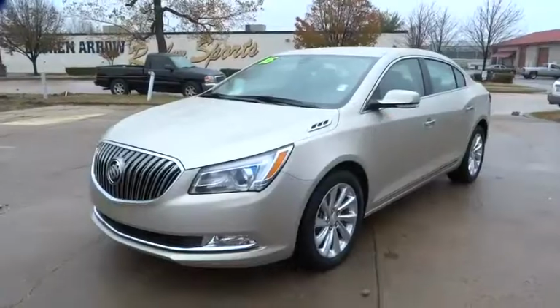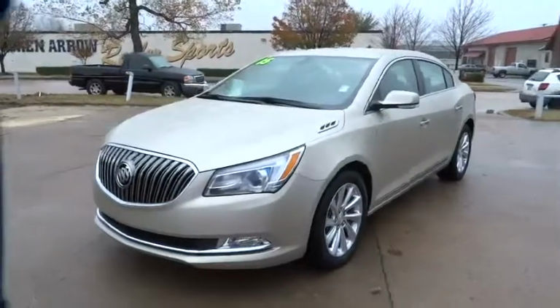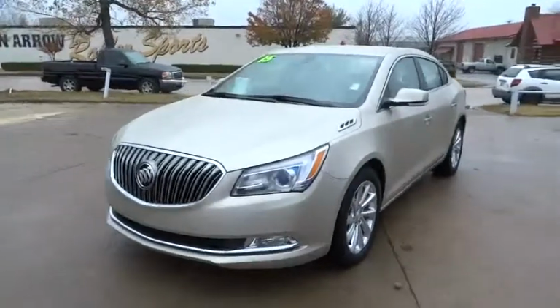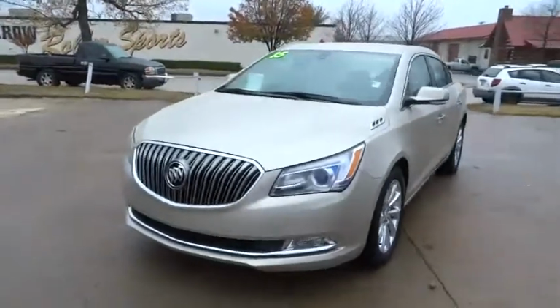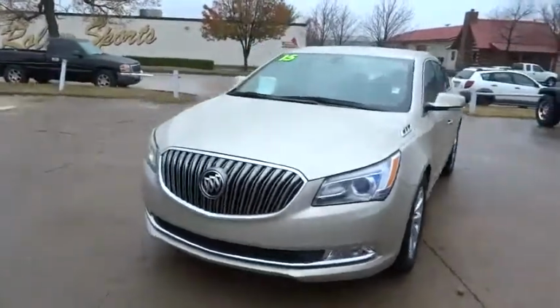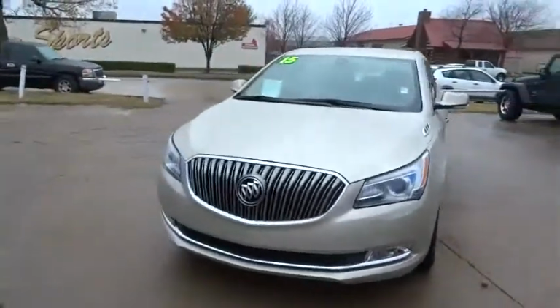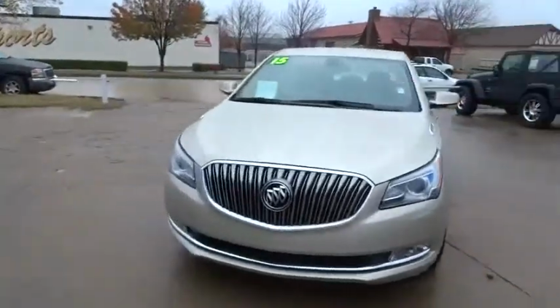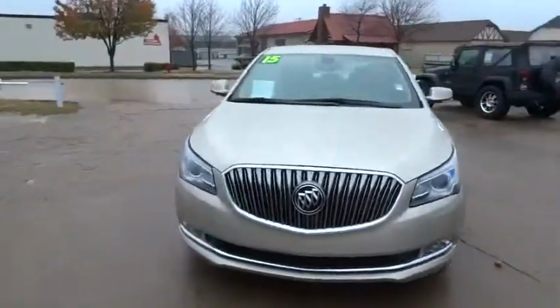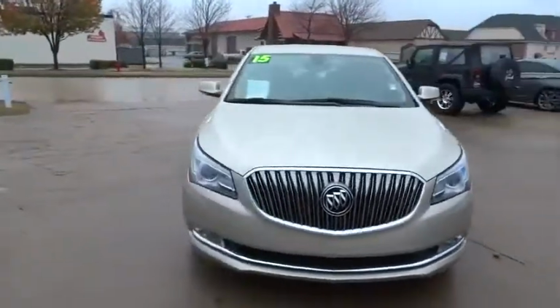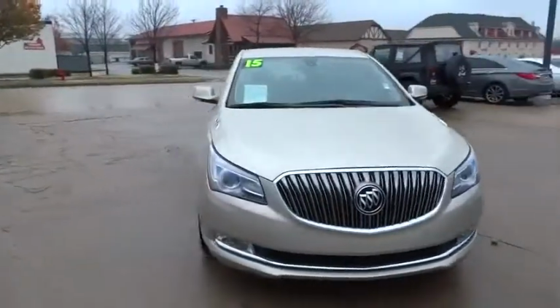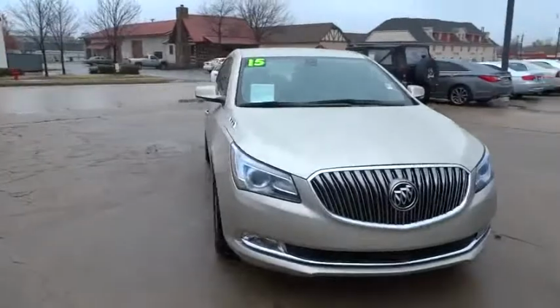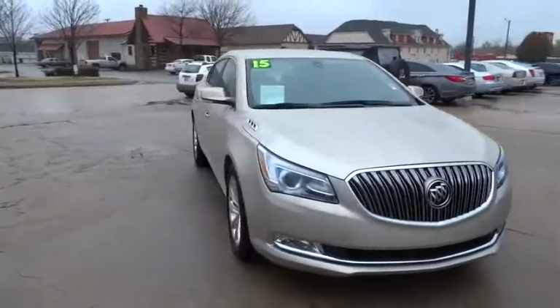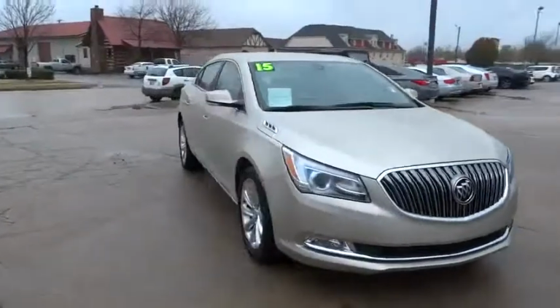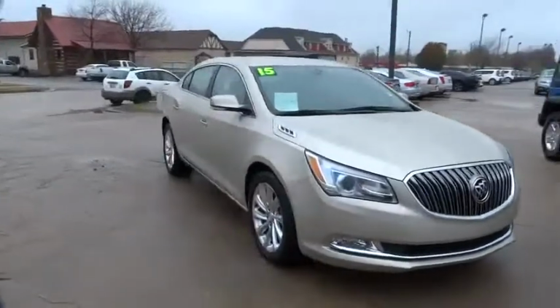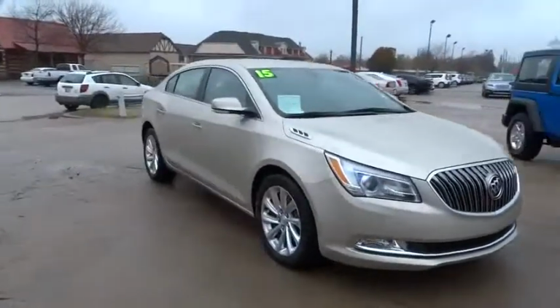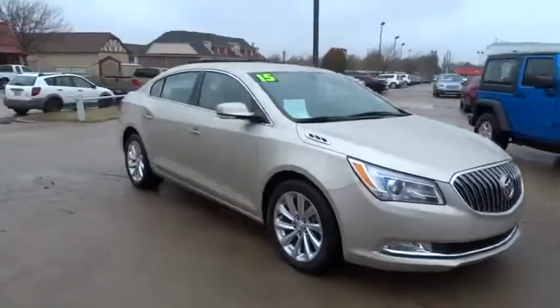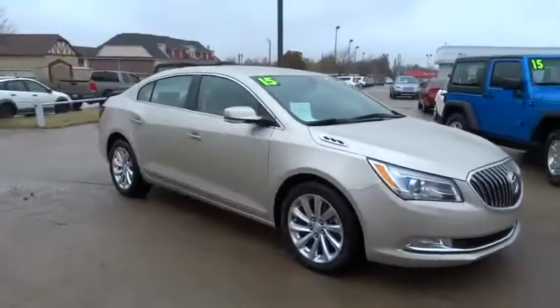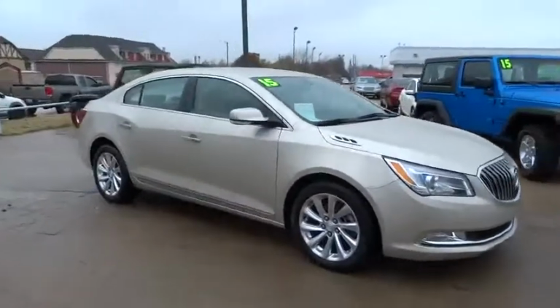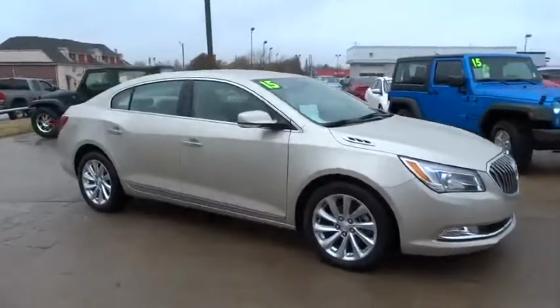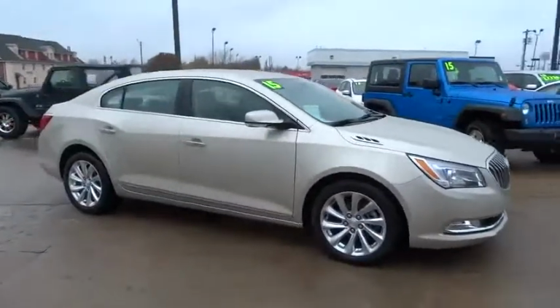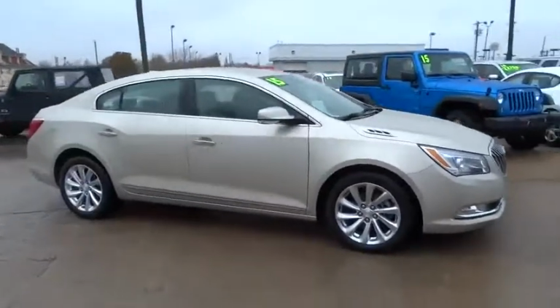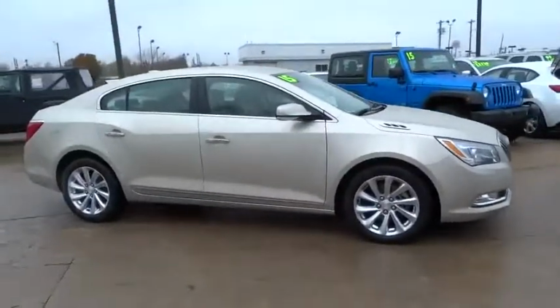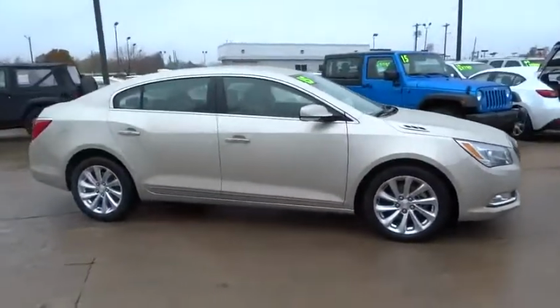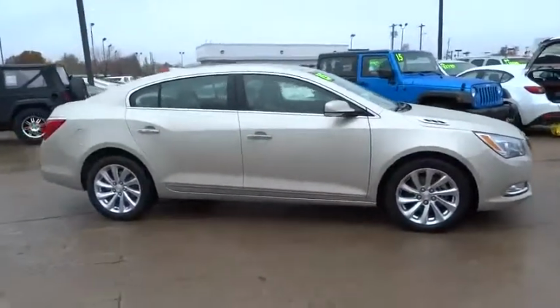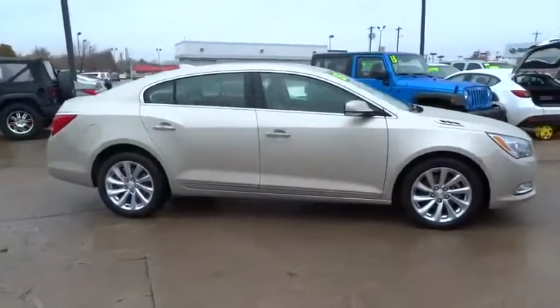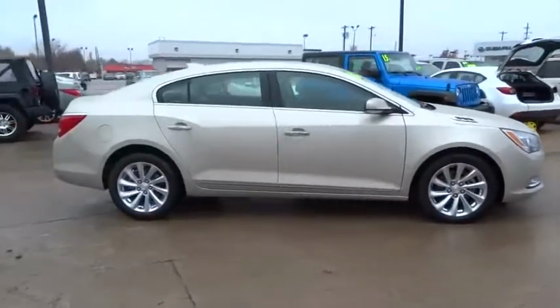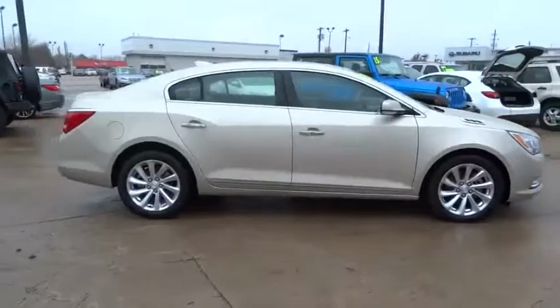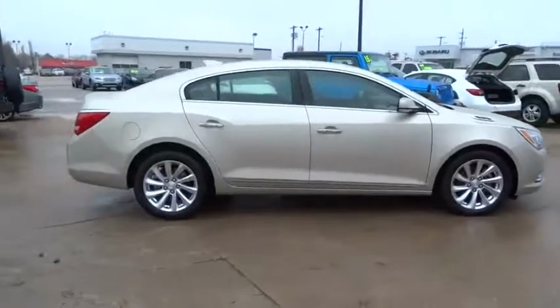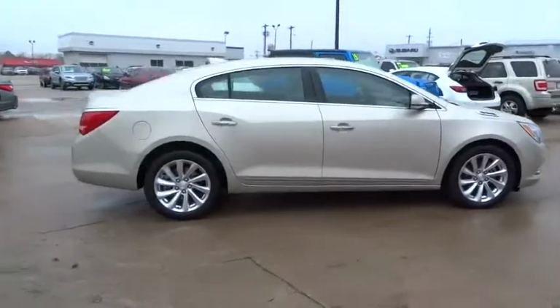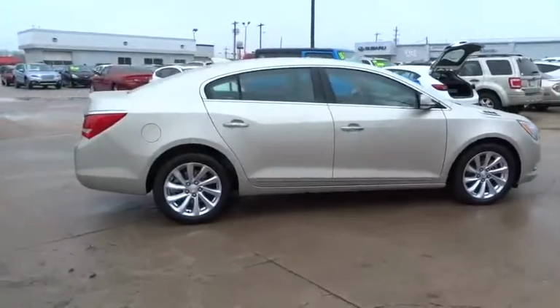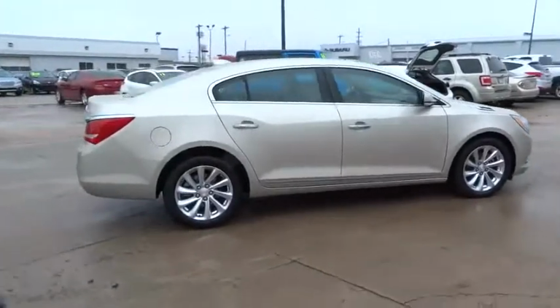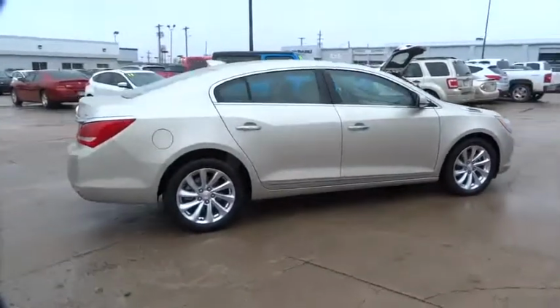The 2015 LaCrosse. The Buick LaCrosse has a quiet interior, steady and supple ride, and responsive handling. This vehicle has less than 25,000 miles.